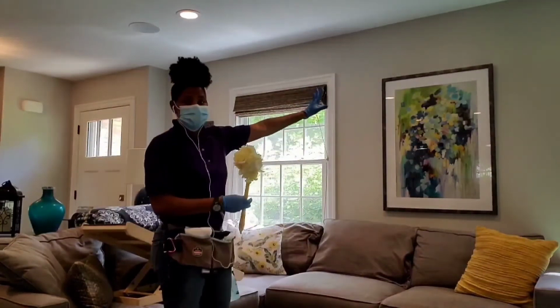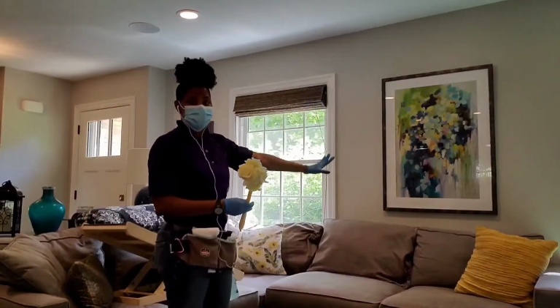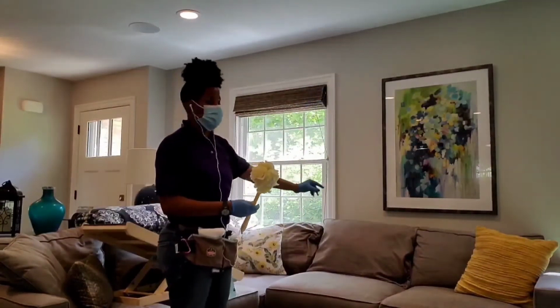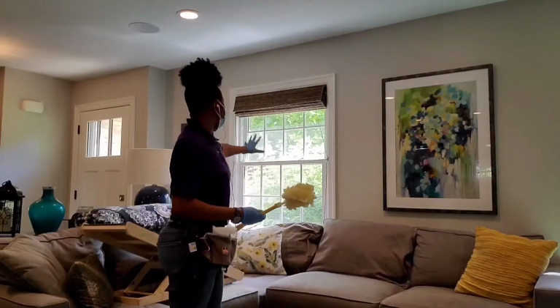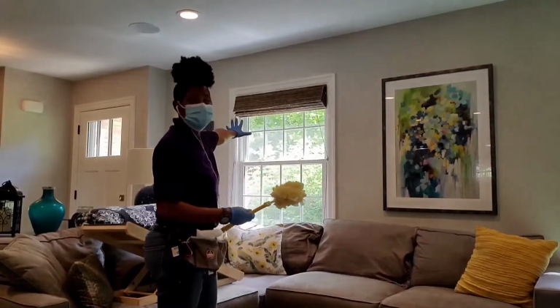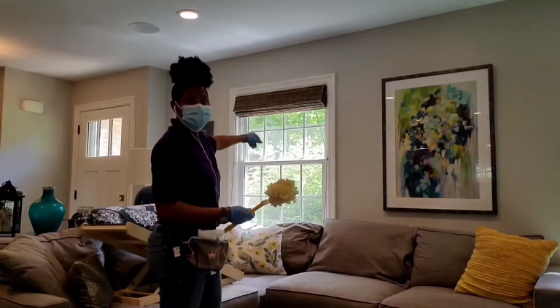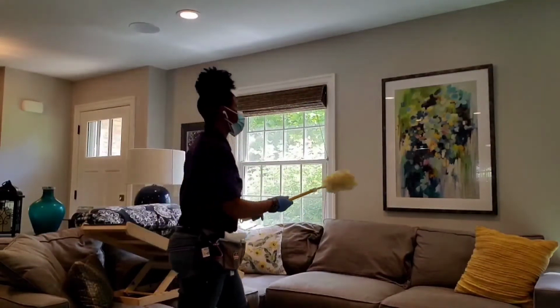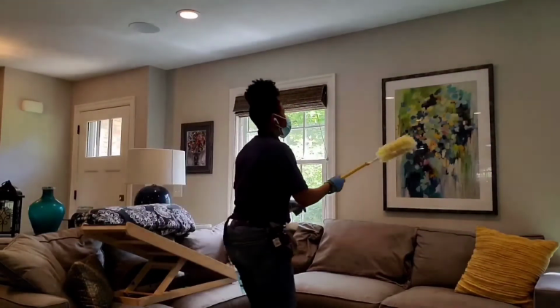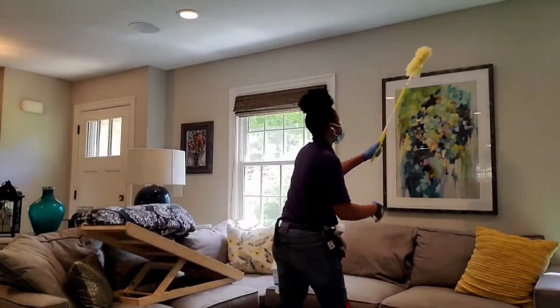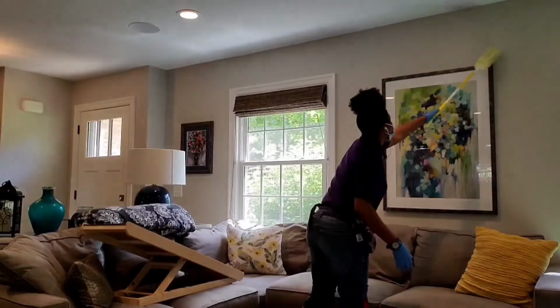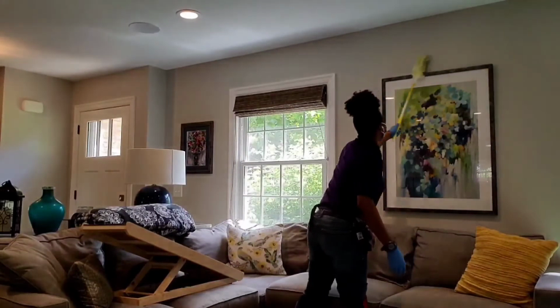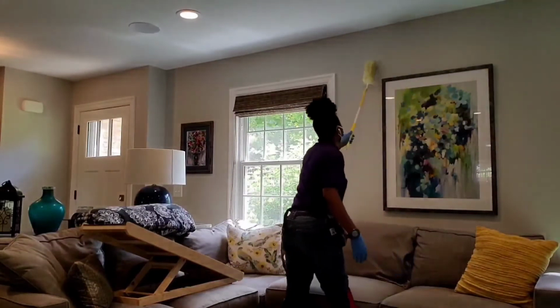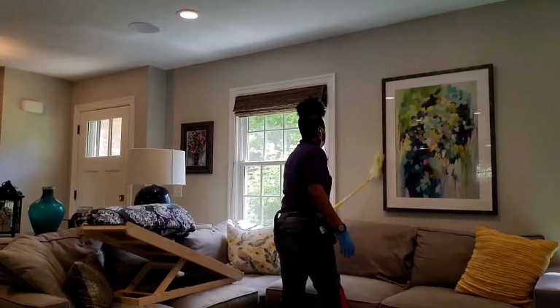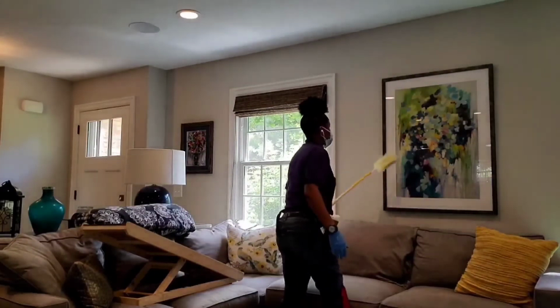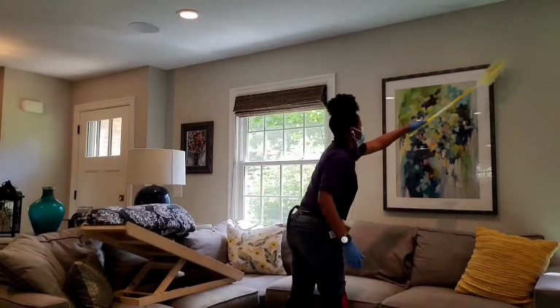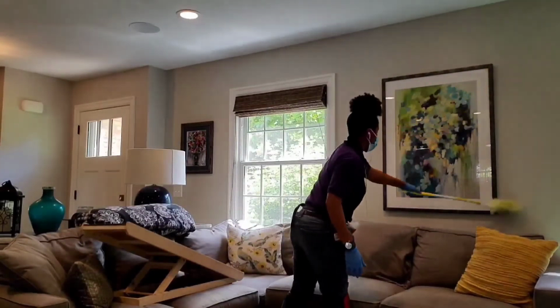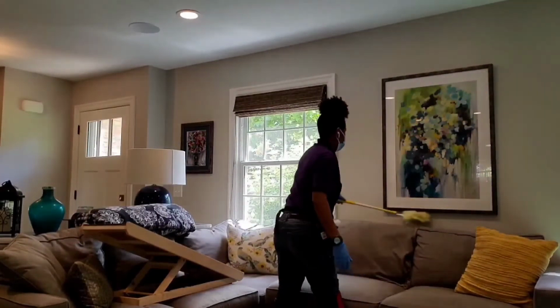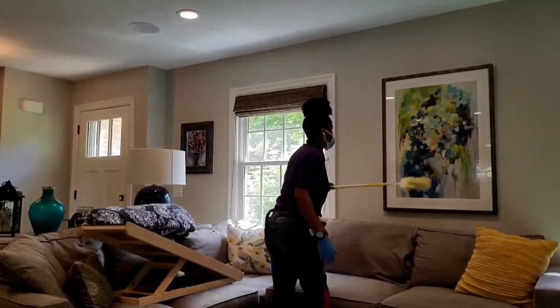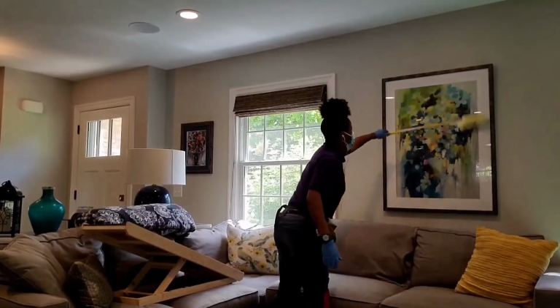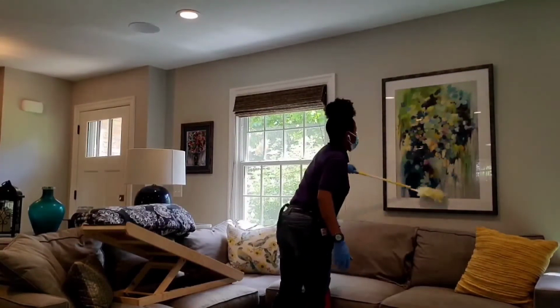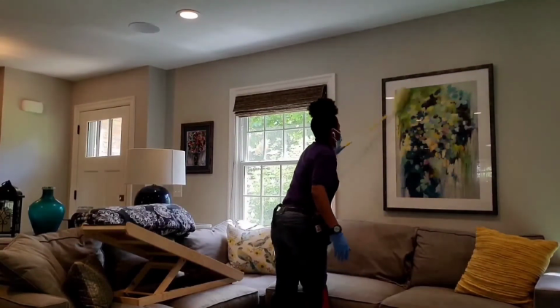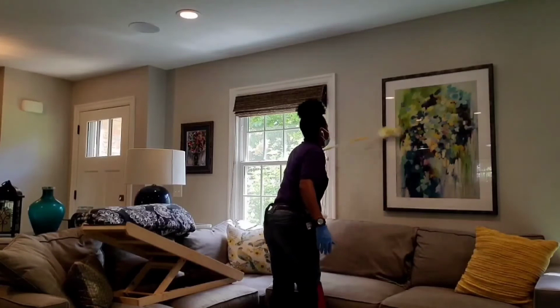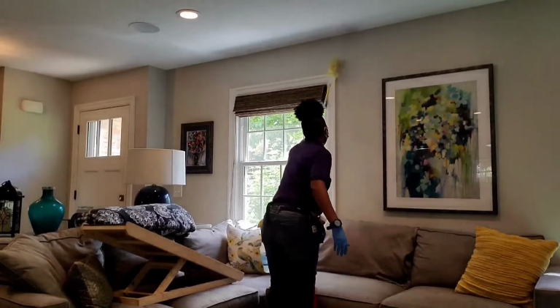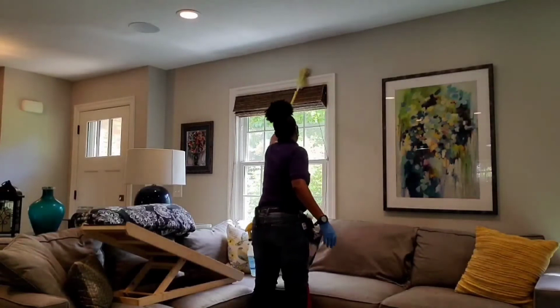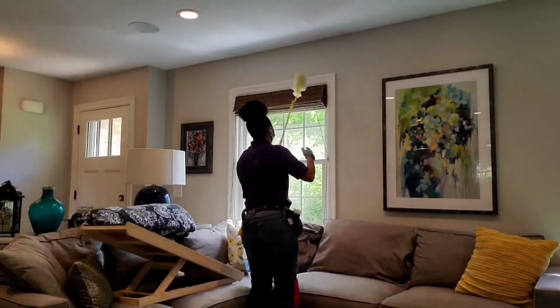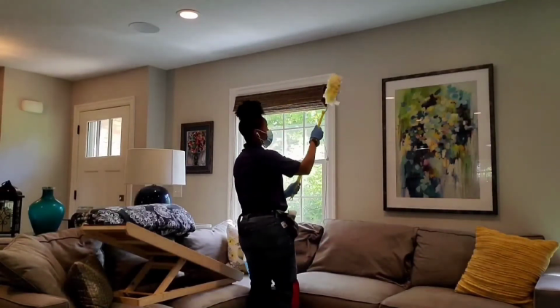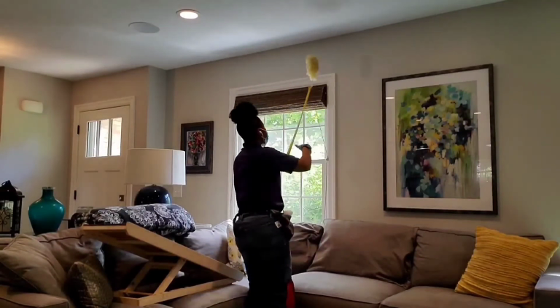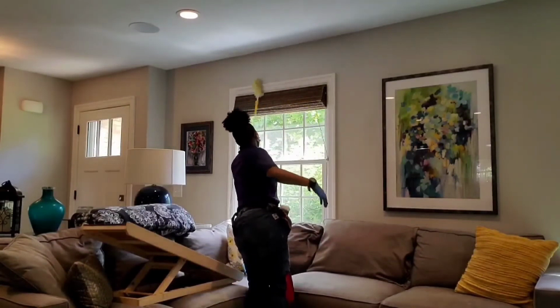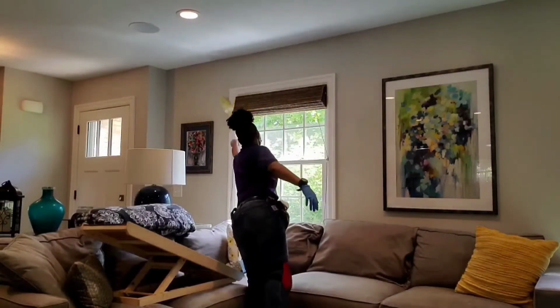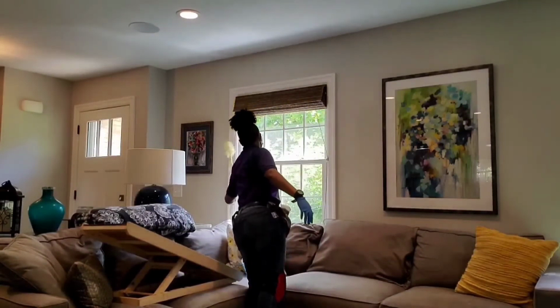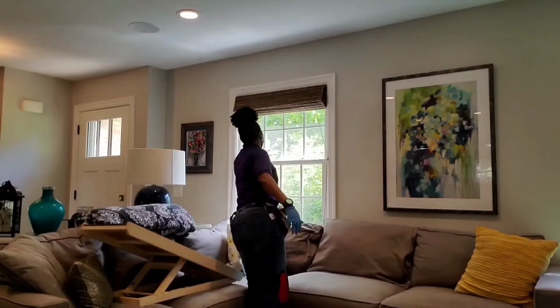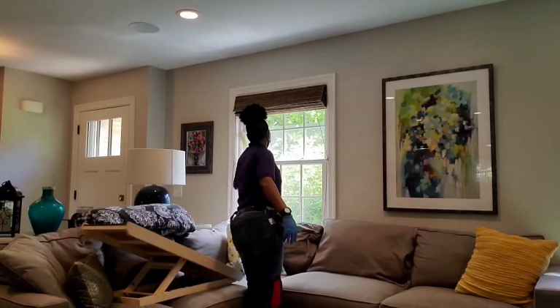We dust from top to bottom and left to right. I've started this section off with dusting the picture frame and then around the window frame and window sills.